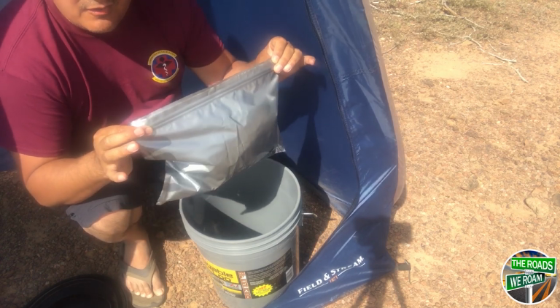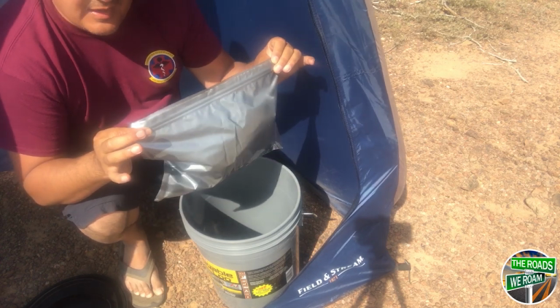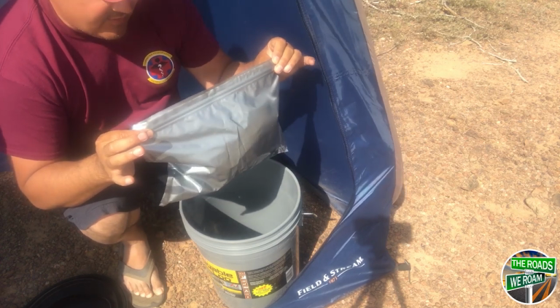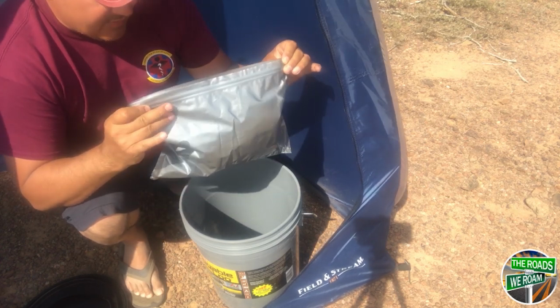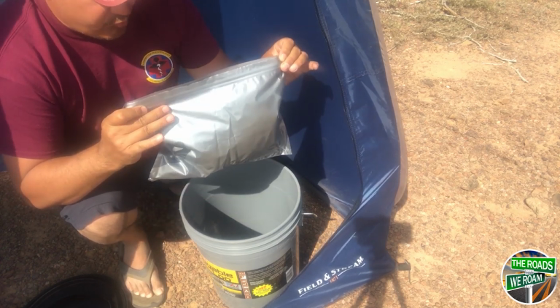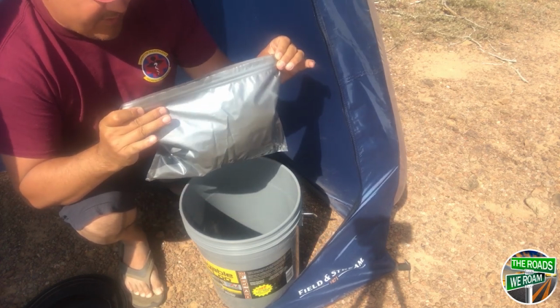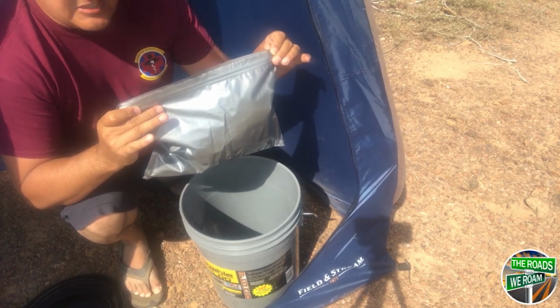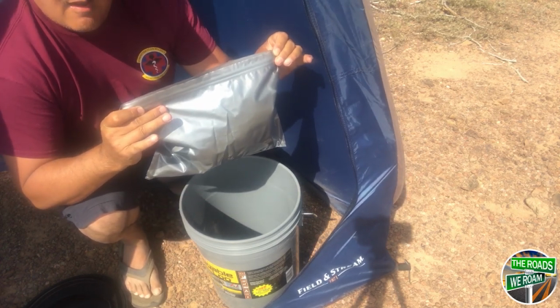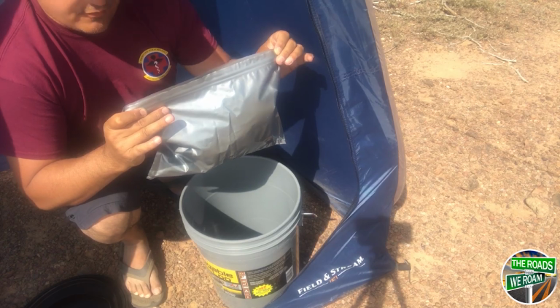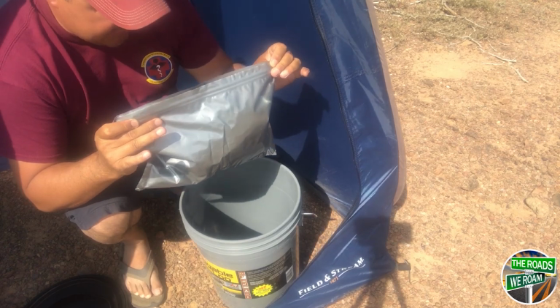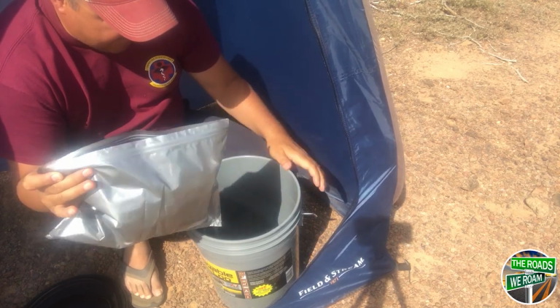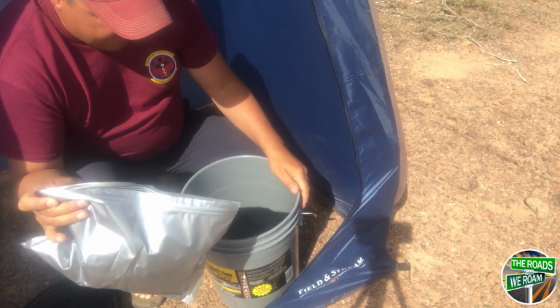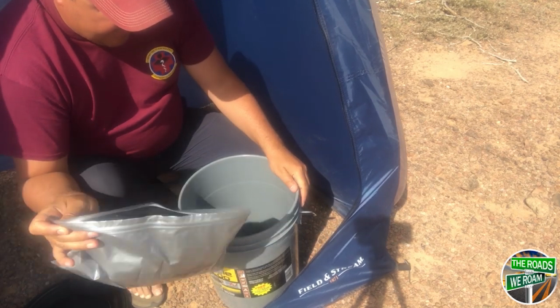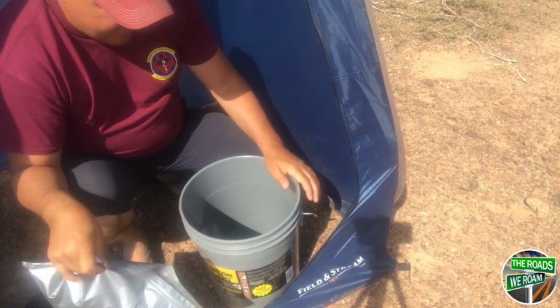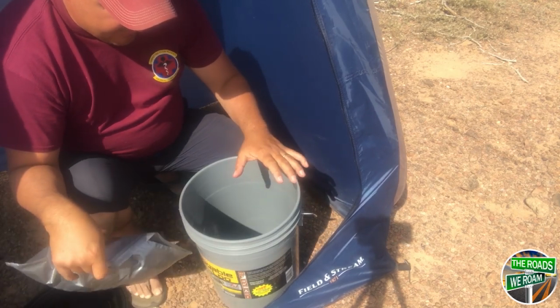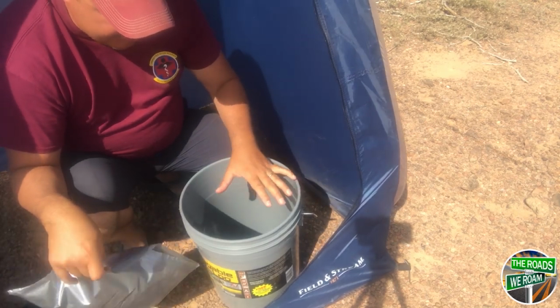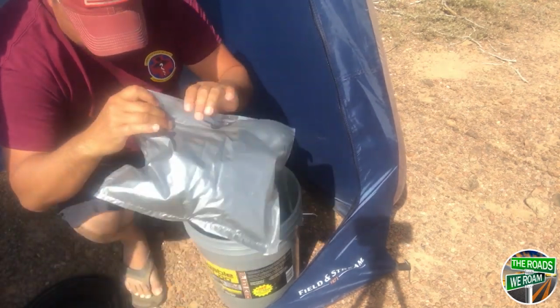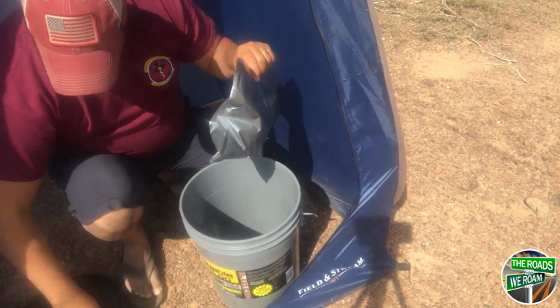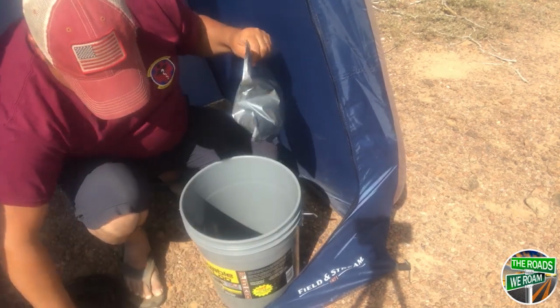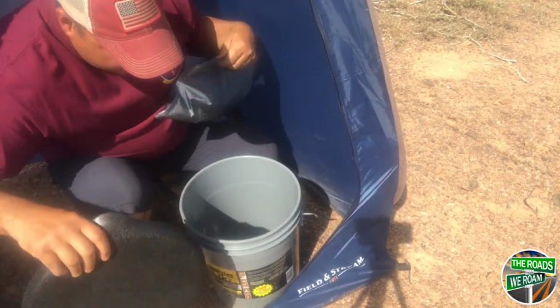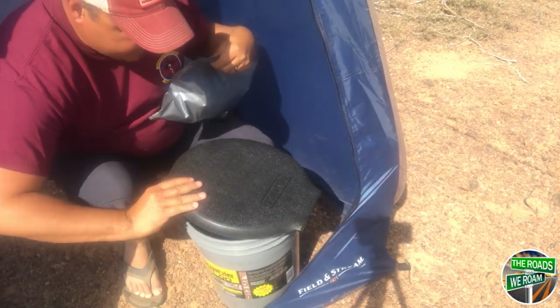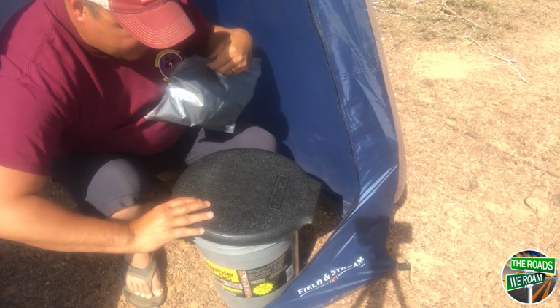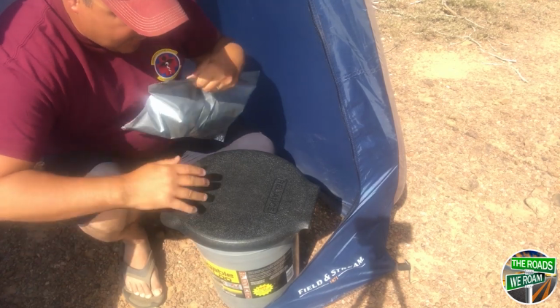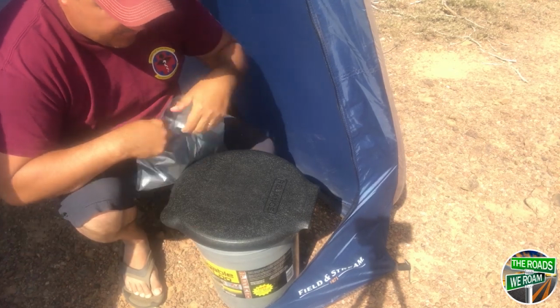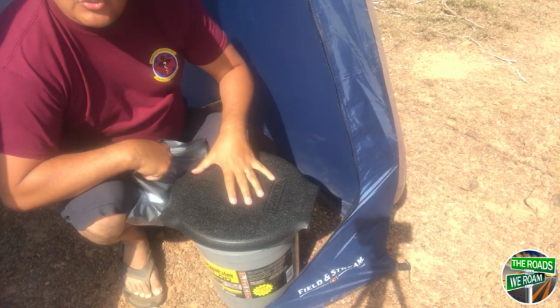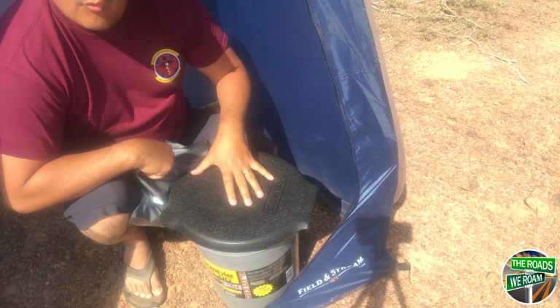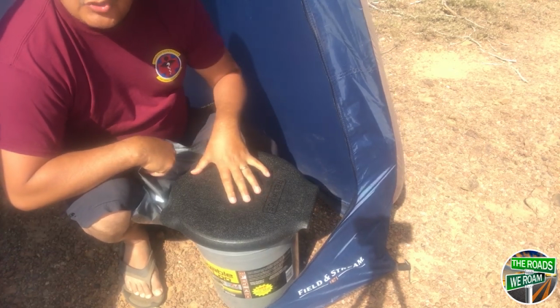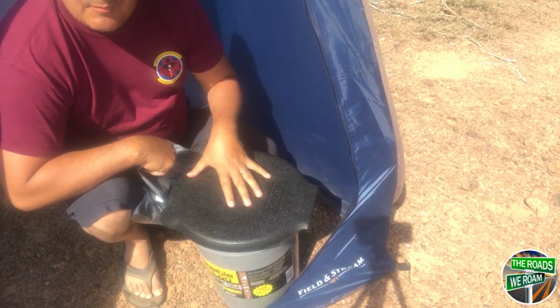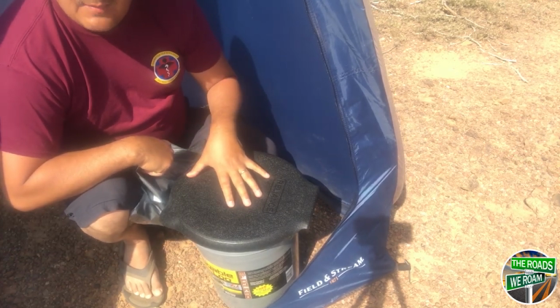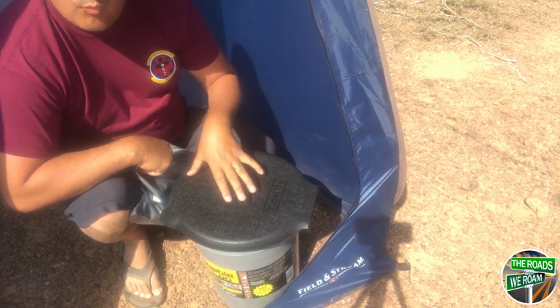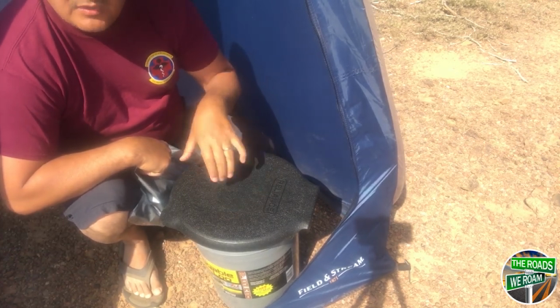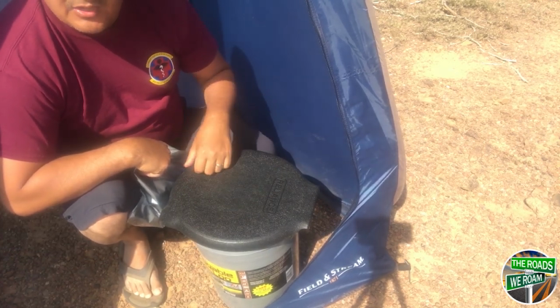These are a little expensive — they run about sixteen dollars for six, and this whole setup I think was about twenty-four dollars. You can get them on Amazon; we'll put a link below.